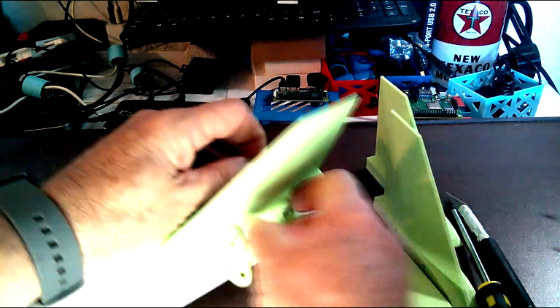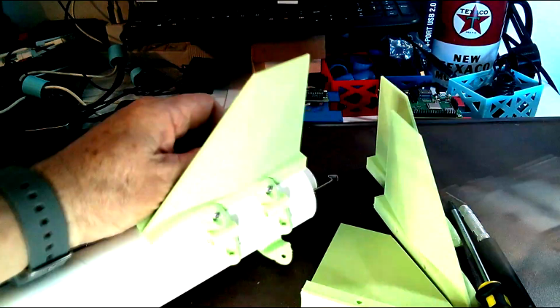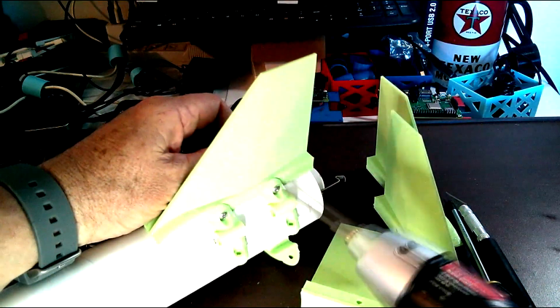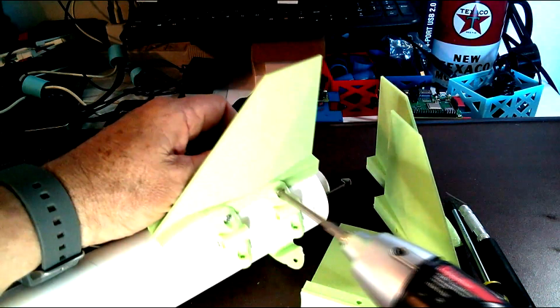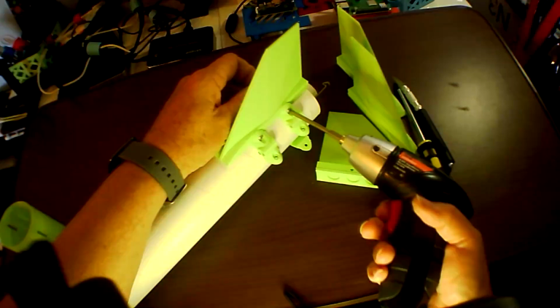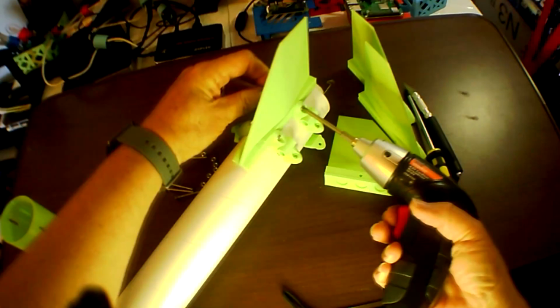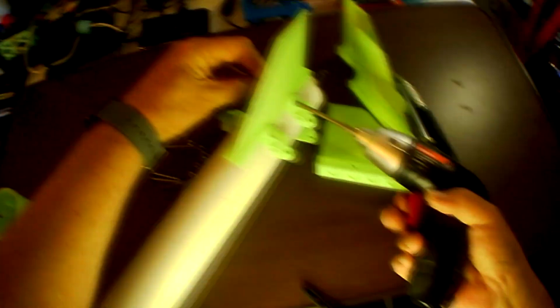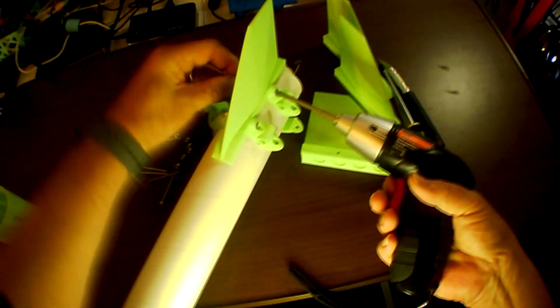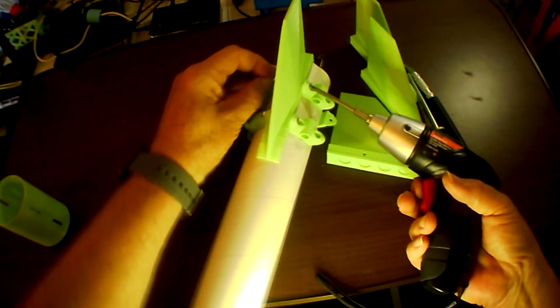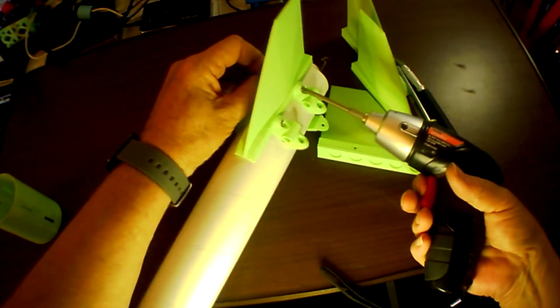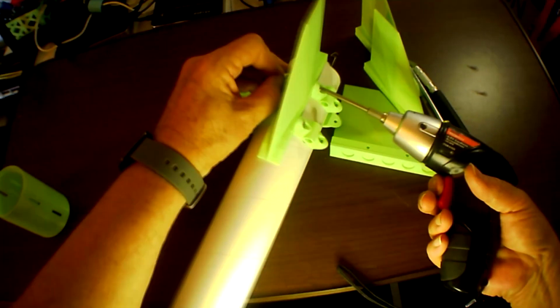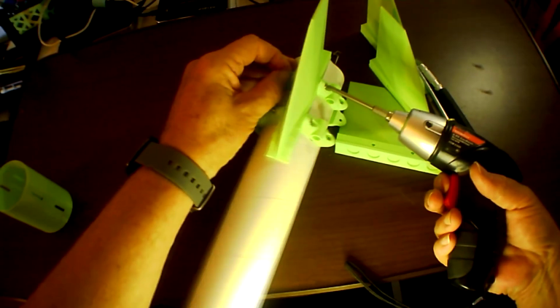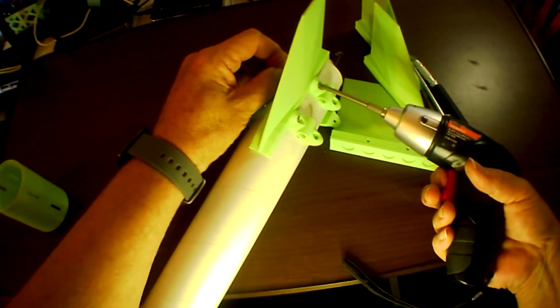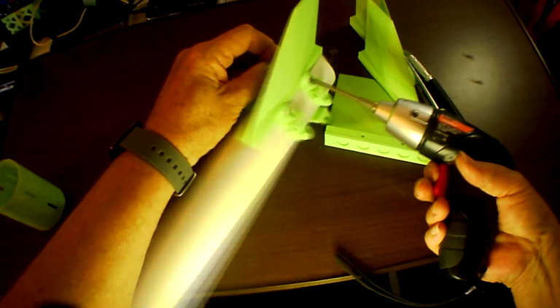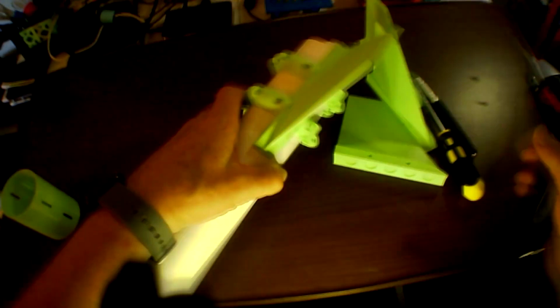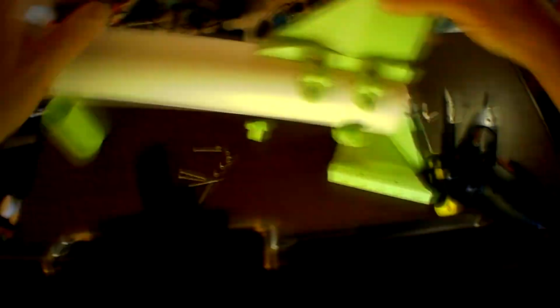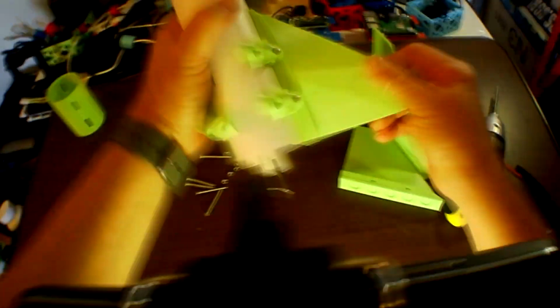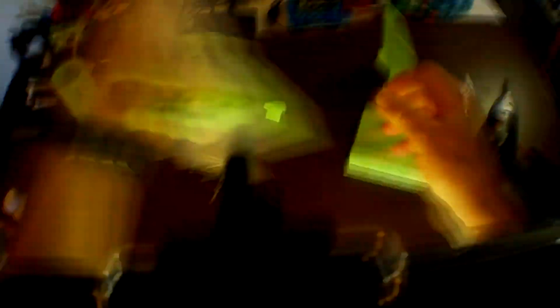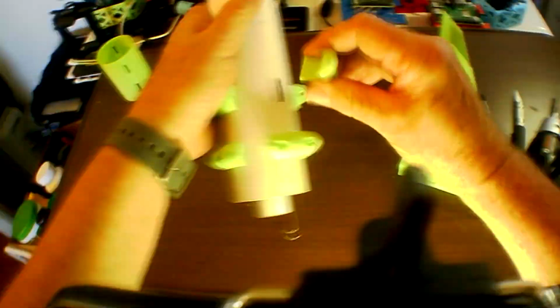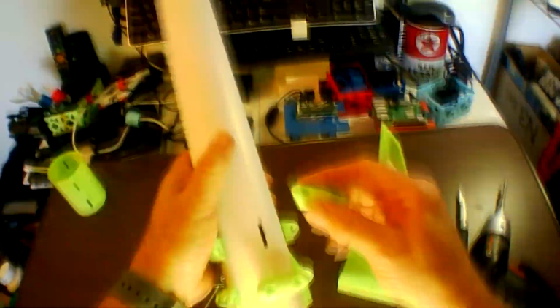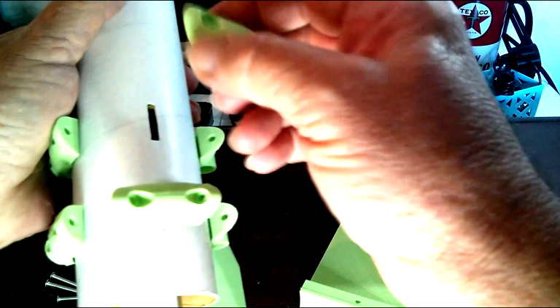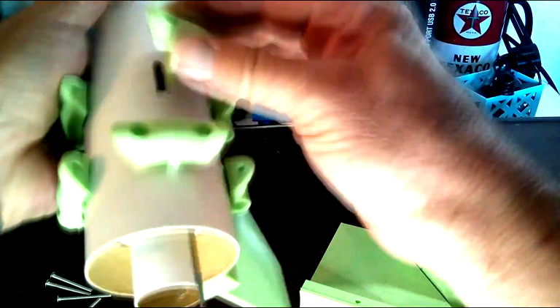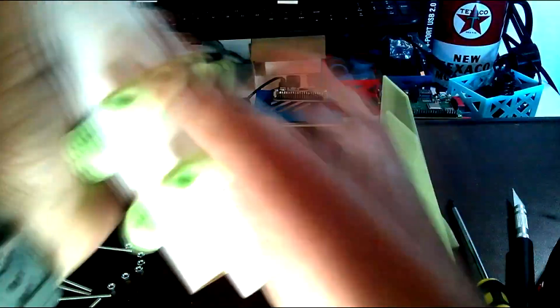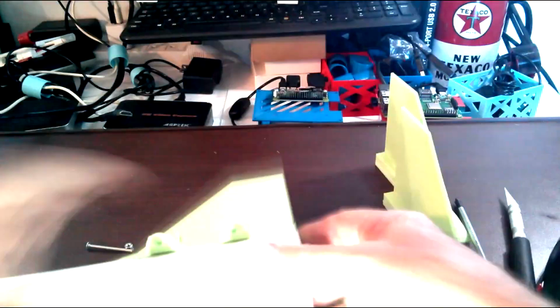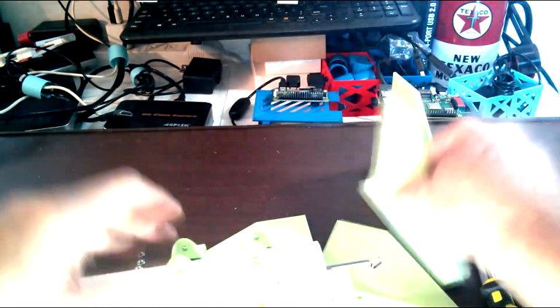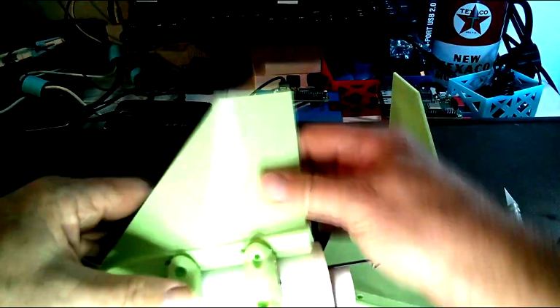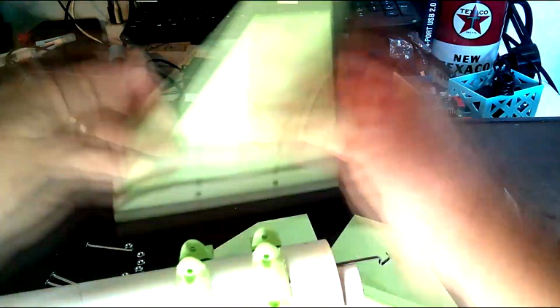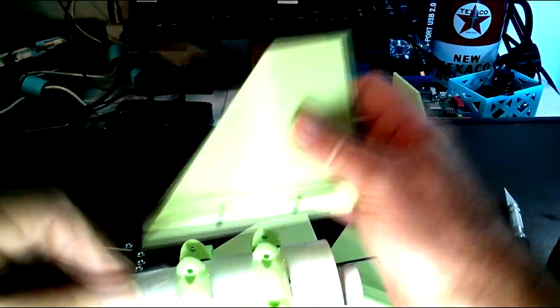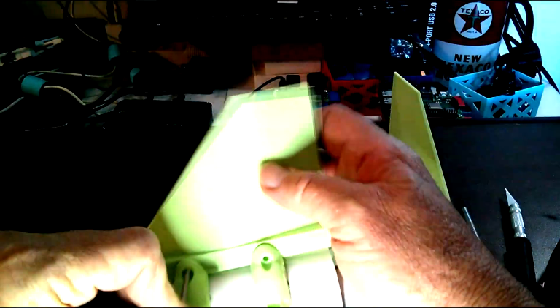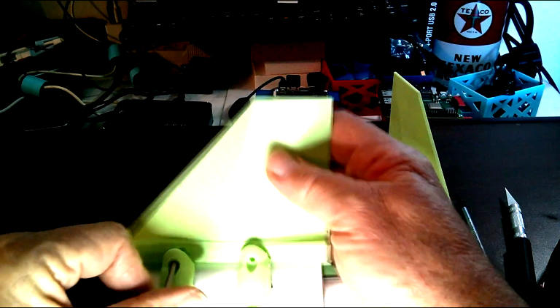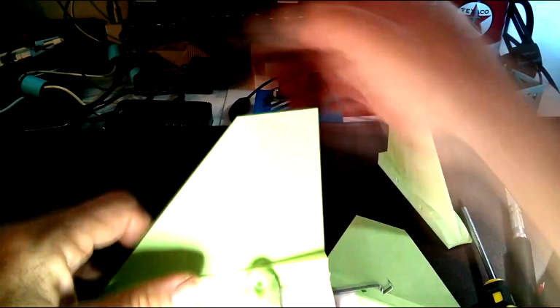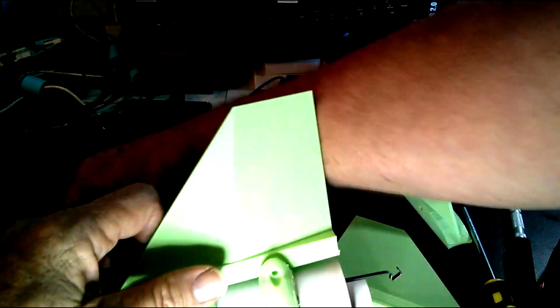Again, these fins just didn't seem big enough for the Estes Leviathan, but they look like they'll be perfect — it's sort of a steampunk effect on this BT-70 56mm tube.